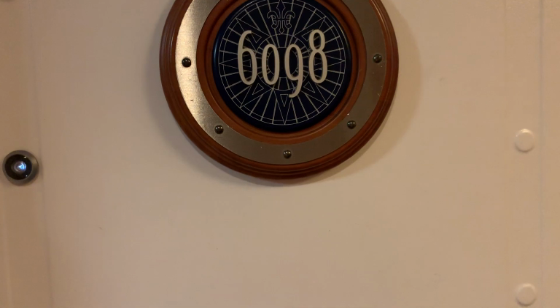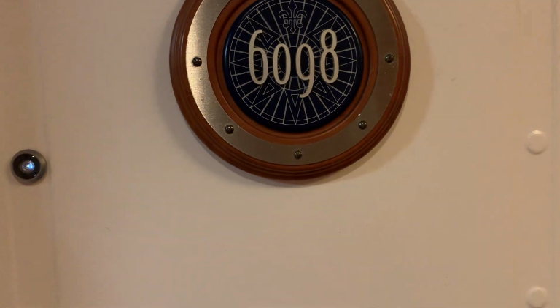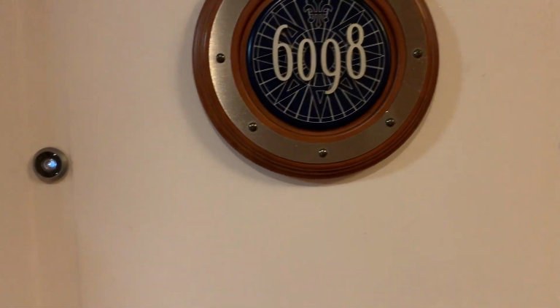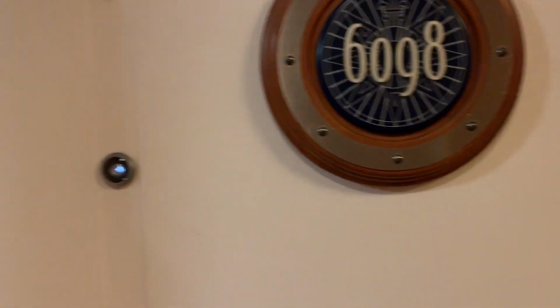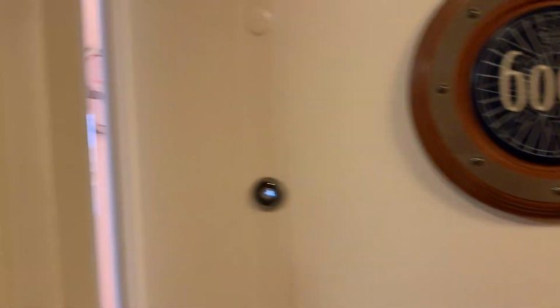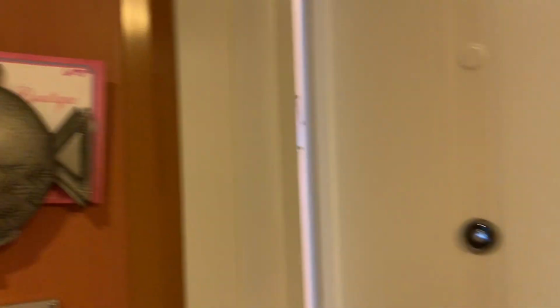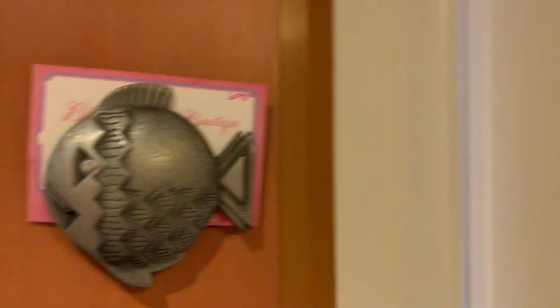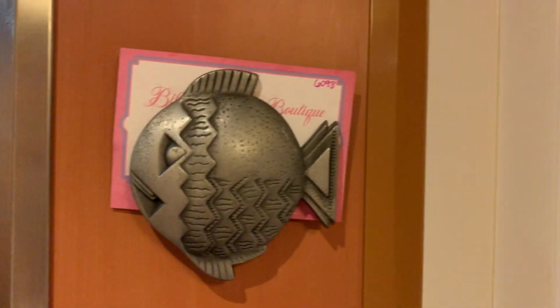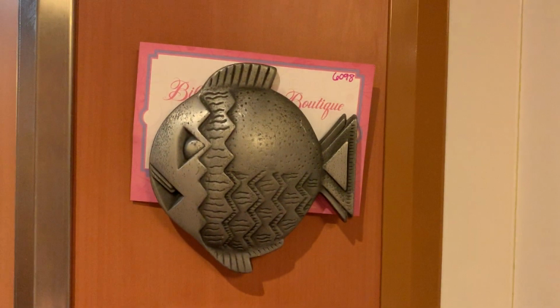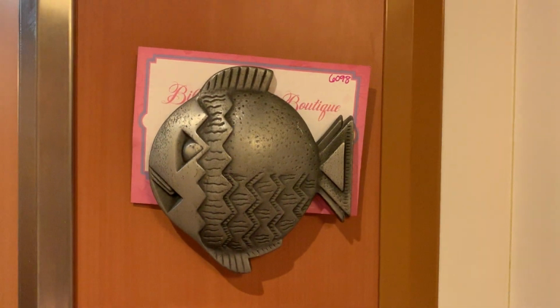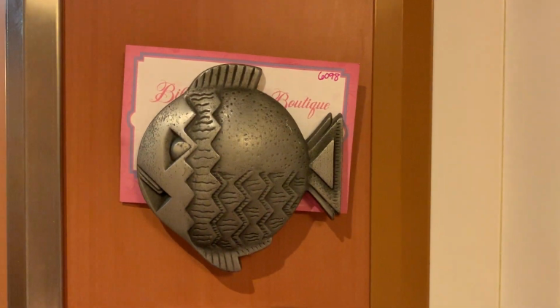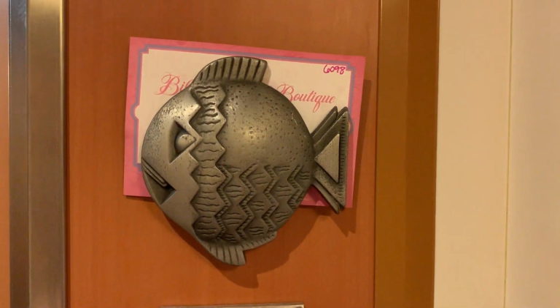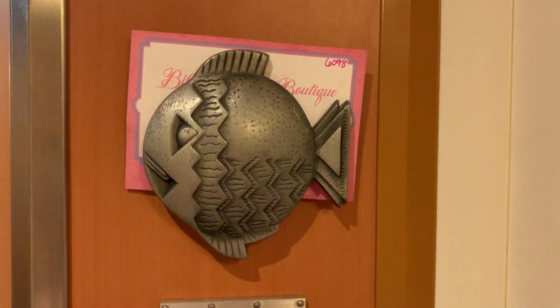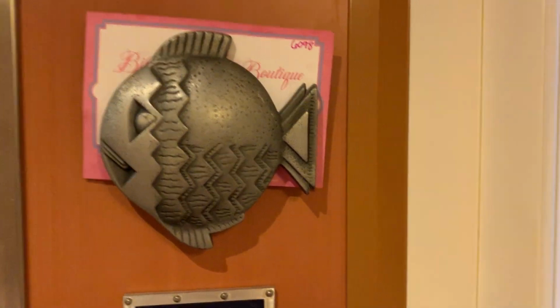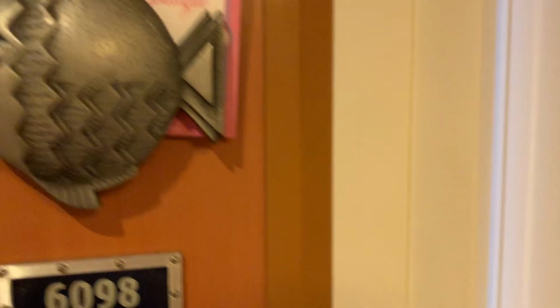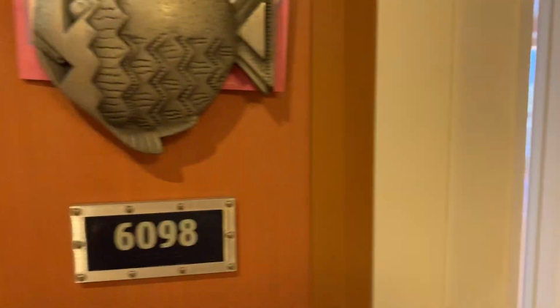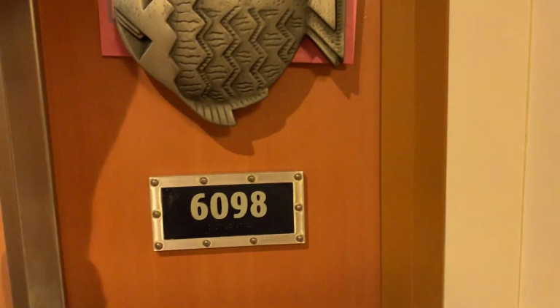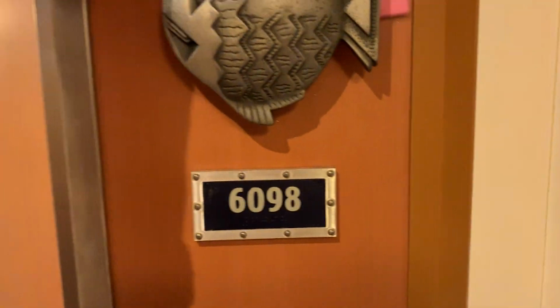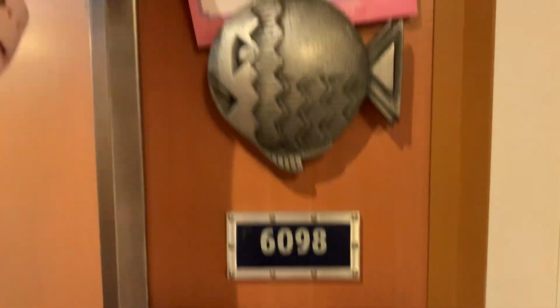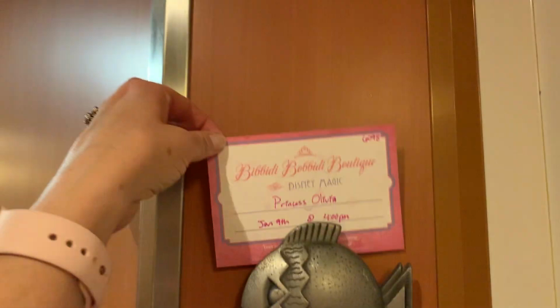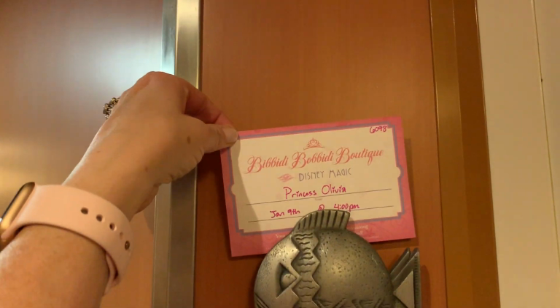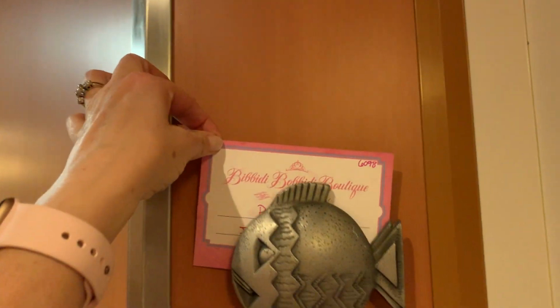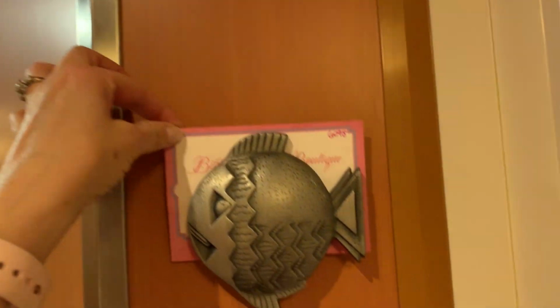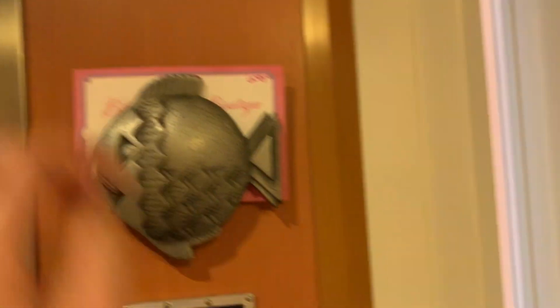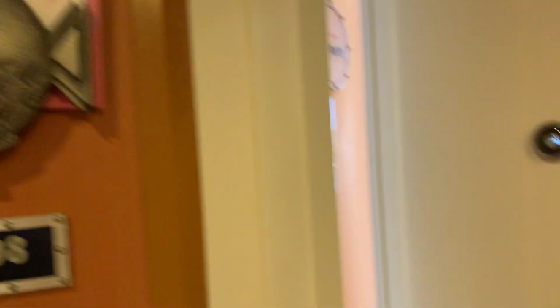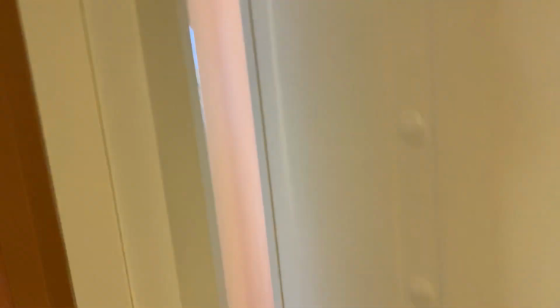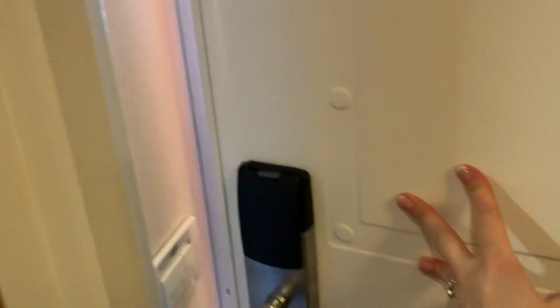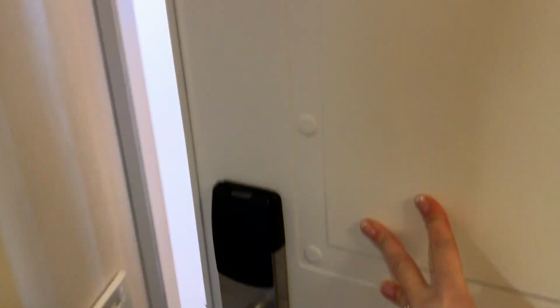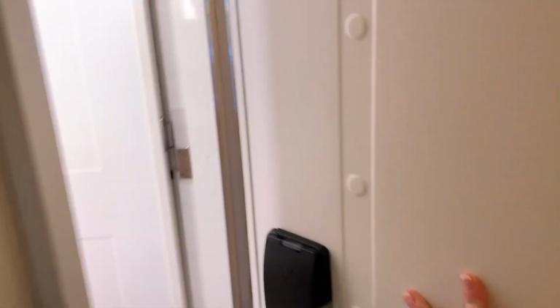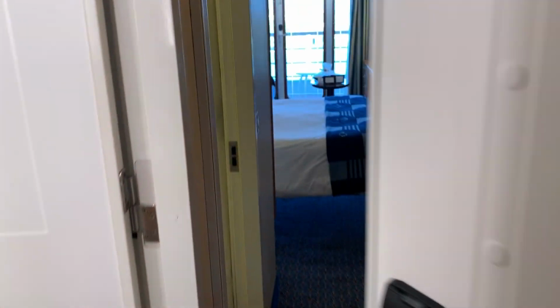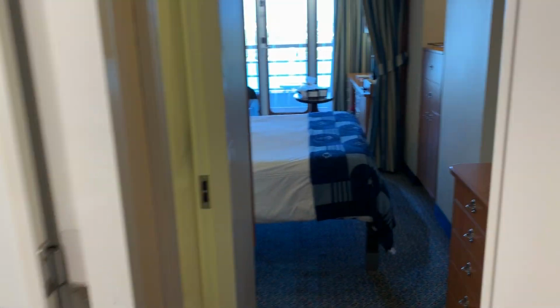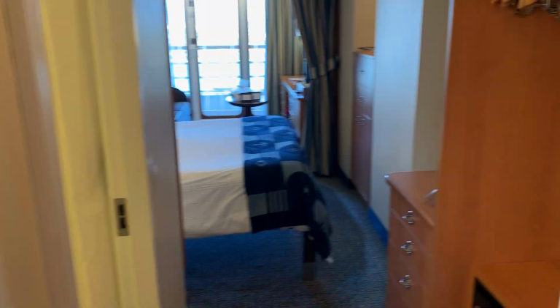Here's our stateroom, and here's our little reminder that we have a Bibbidi-Bobbidi Boutique thing — they put little messages in this for you. All right, you ready? Woo!